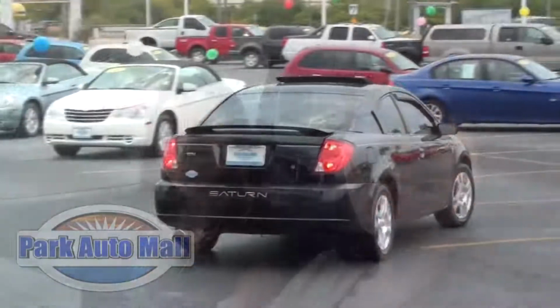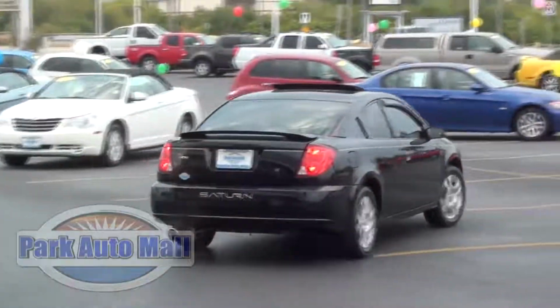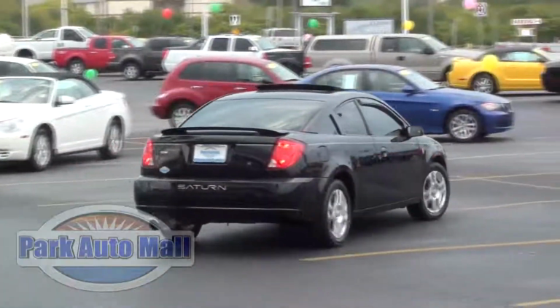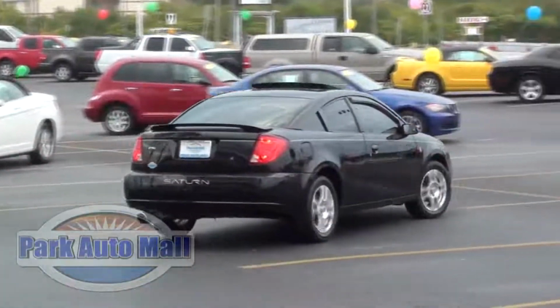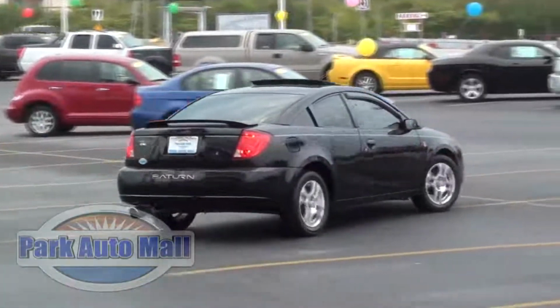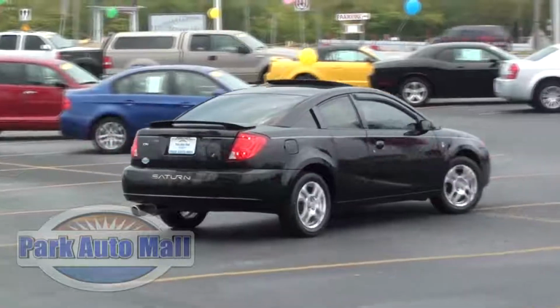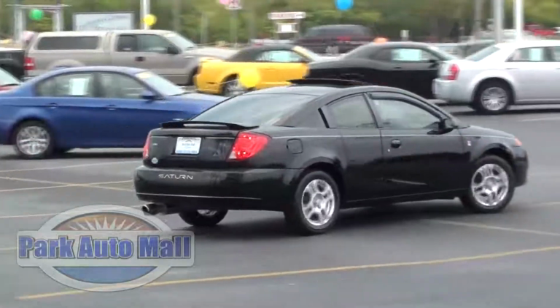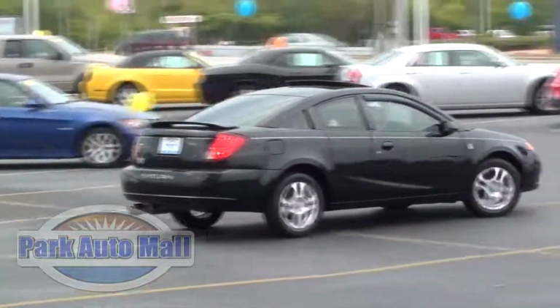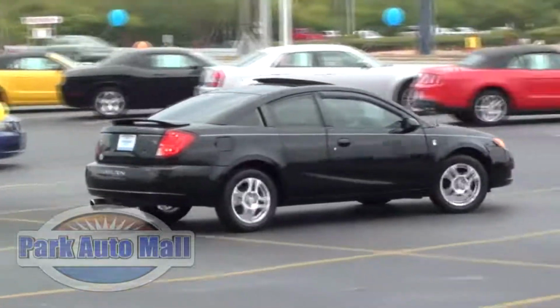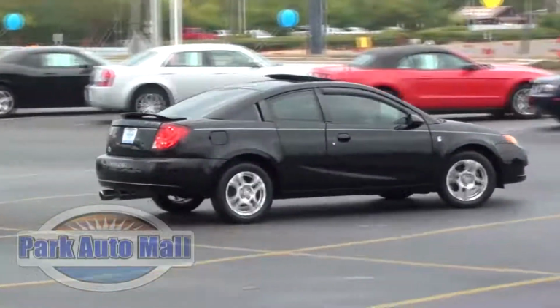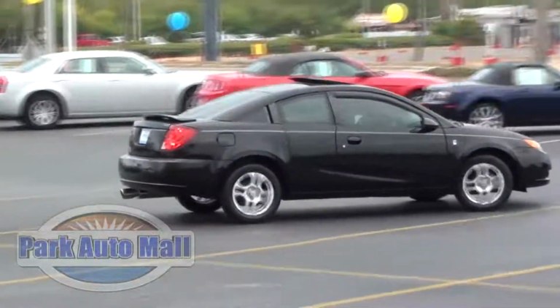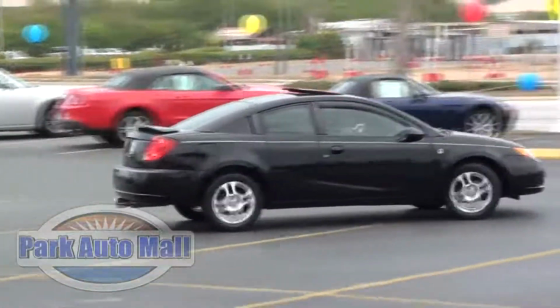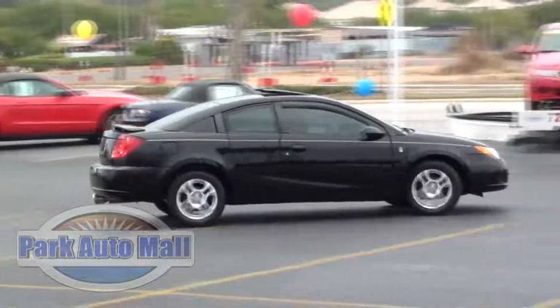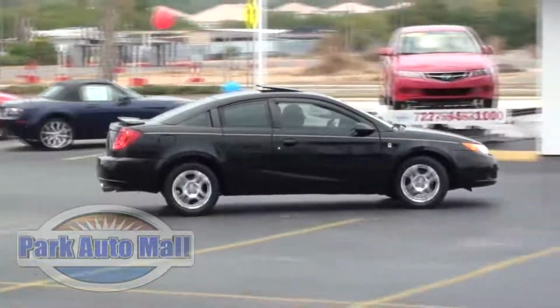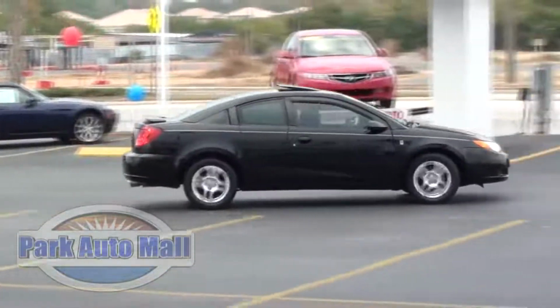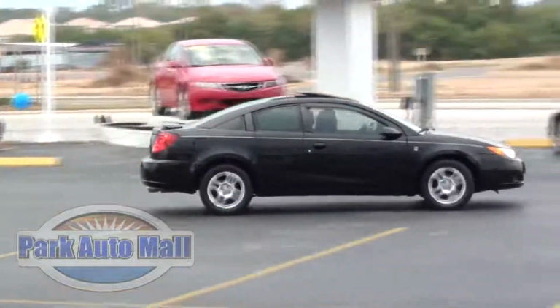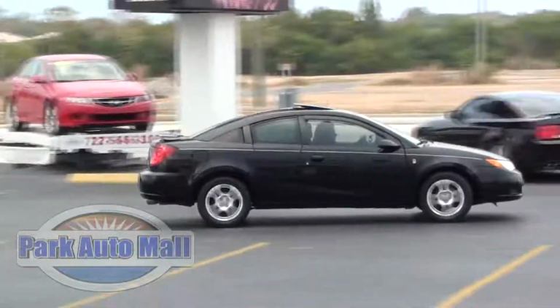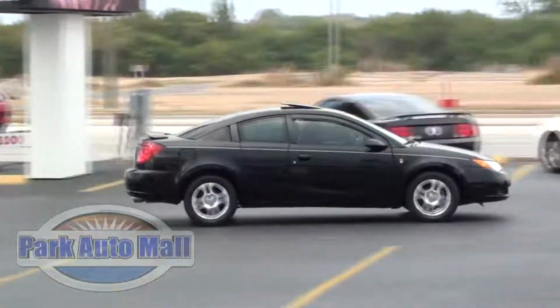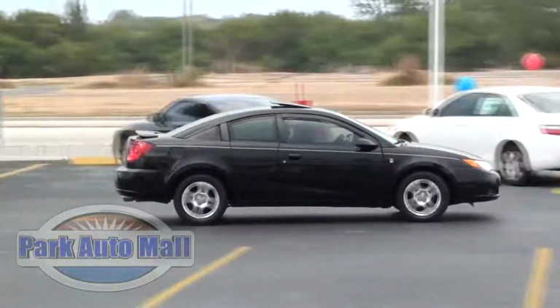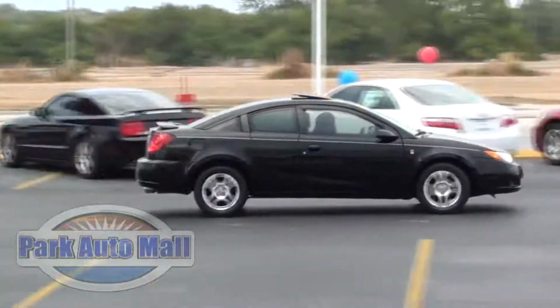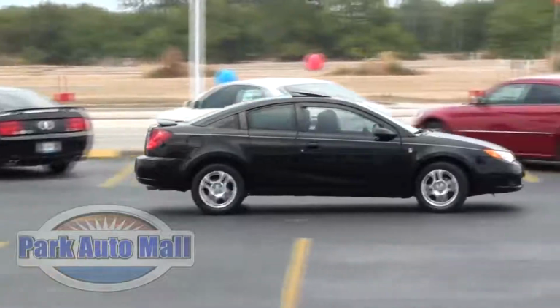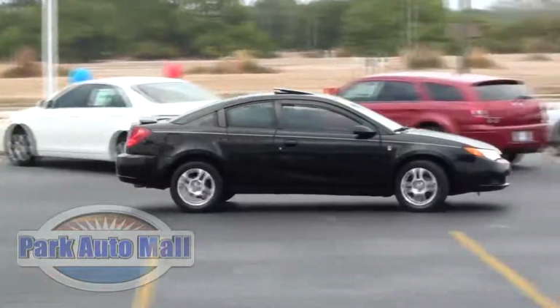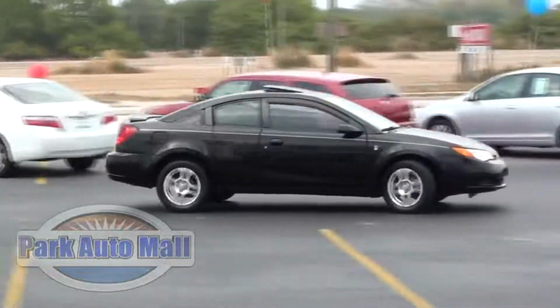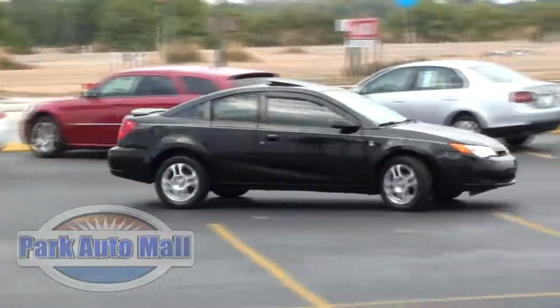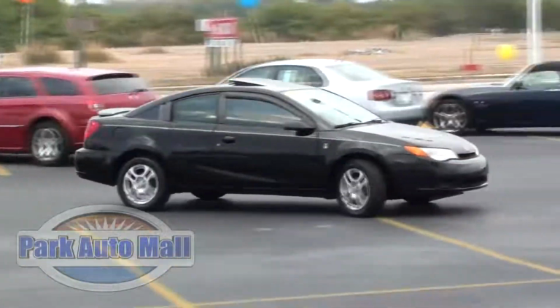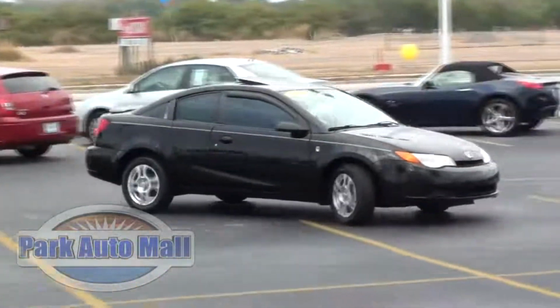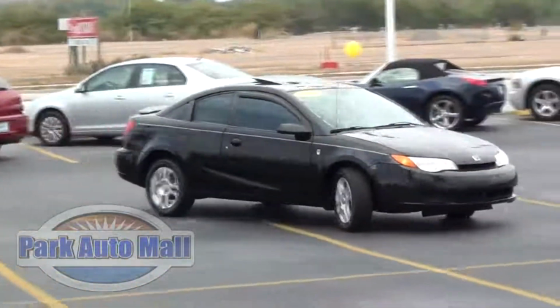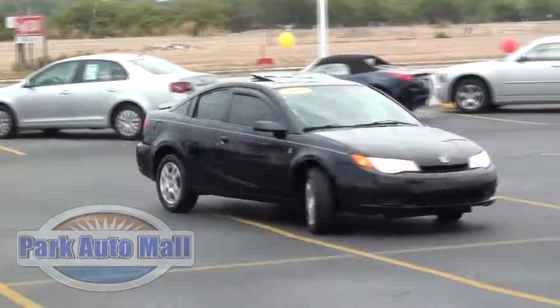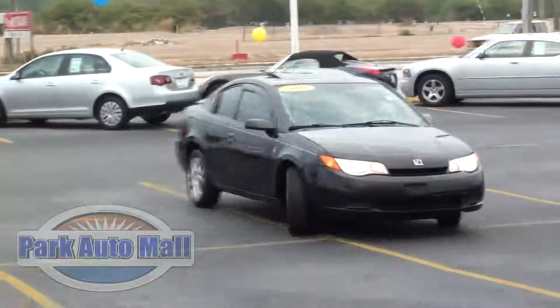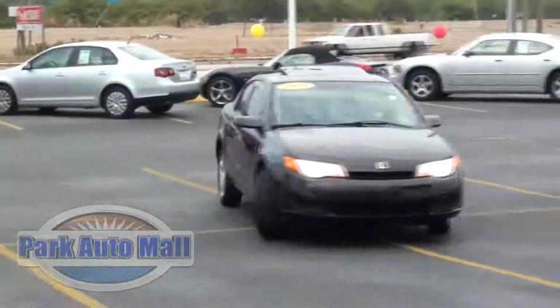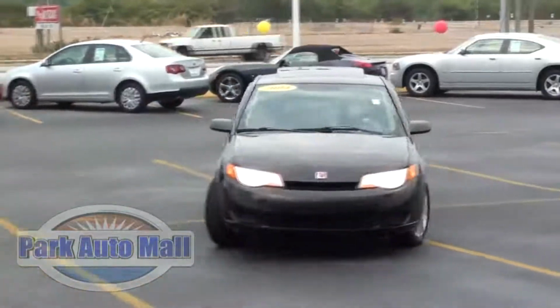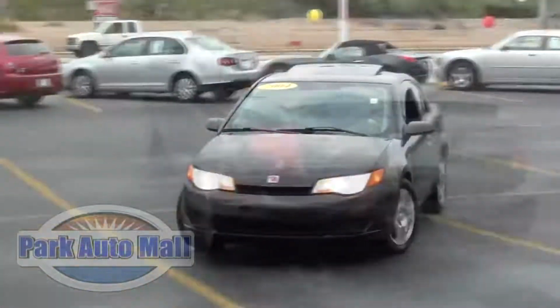This Vehicle of the Week is a 2004 Saturn Ion with the works. Thank goodness Christy is here to help me demonstrate, because this car has a 5-speed manual transmission and I would be pretty much lost without her.